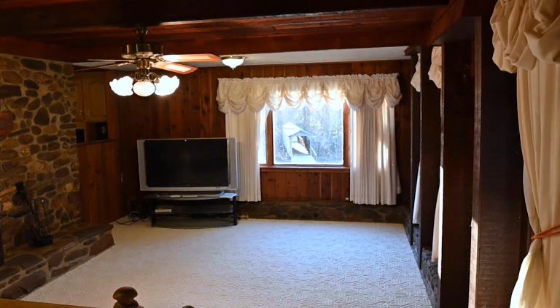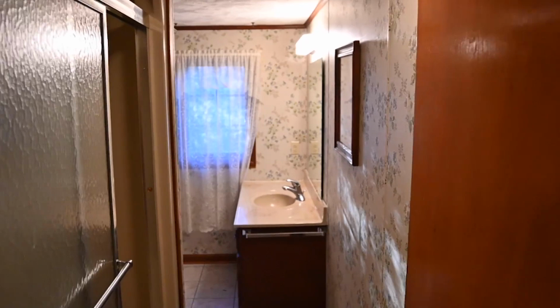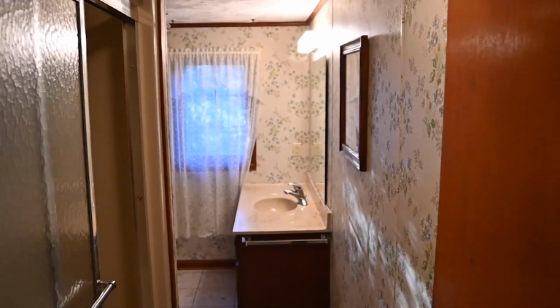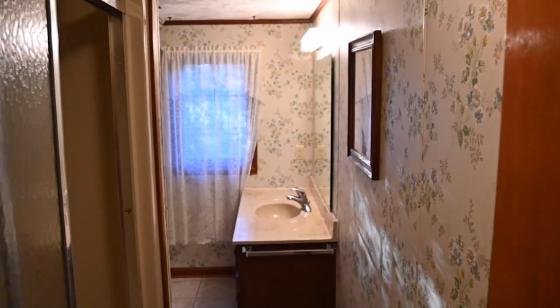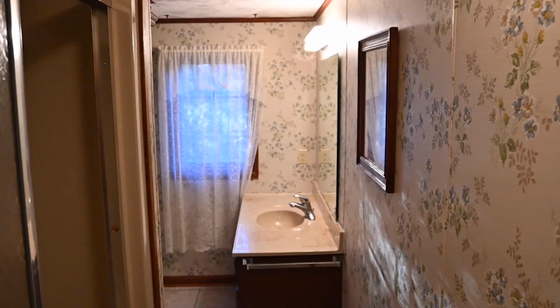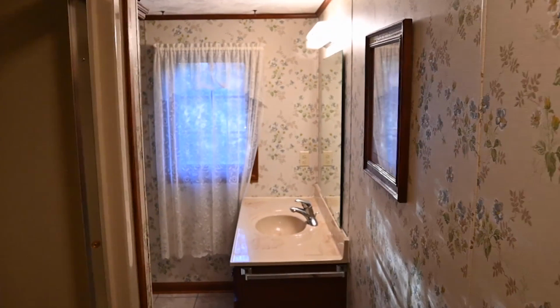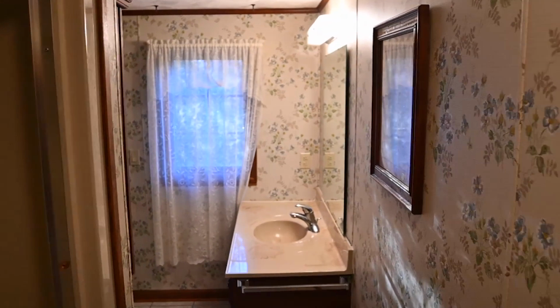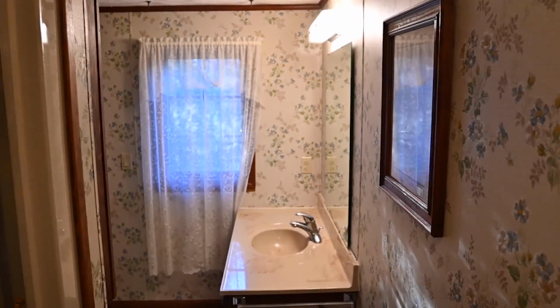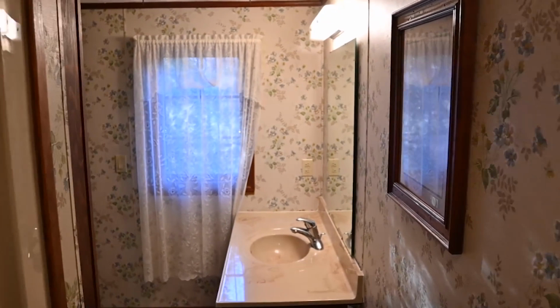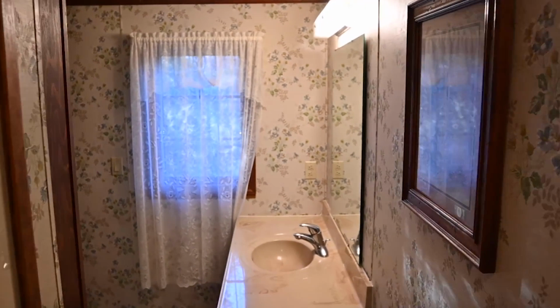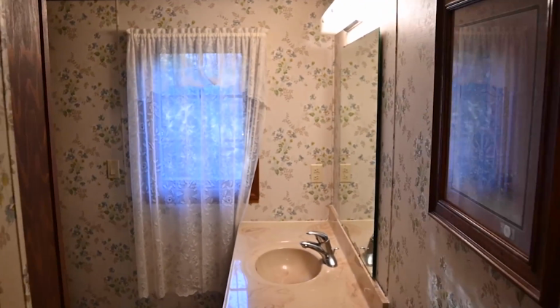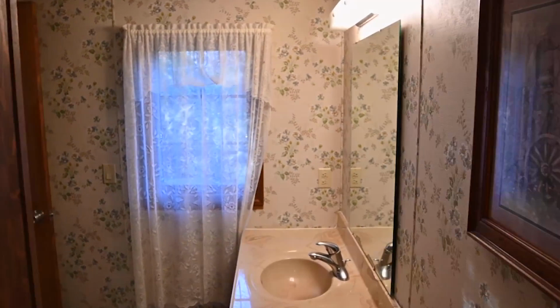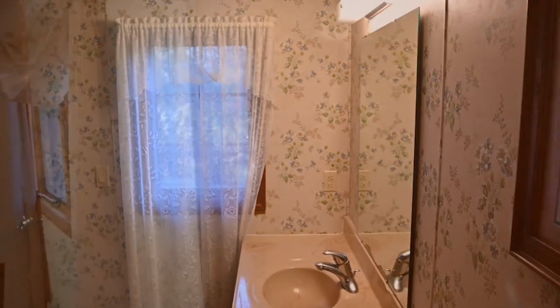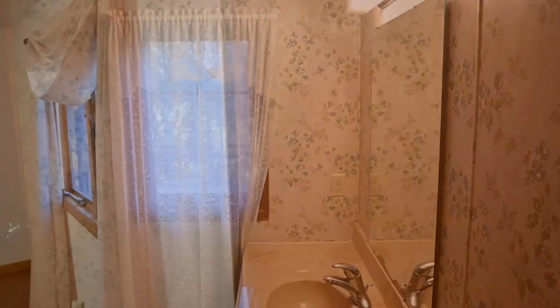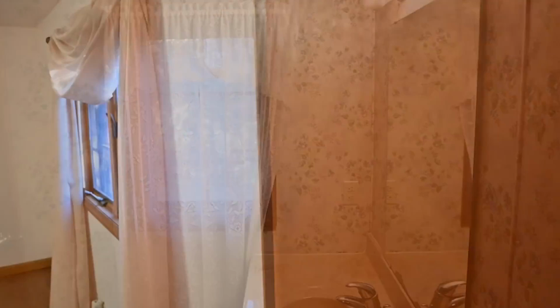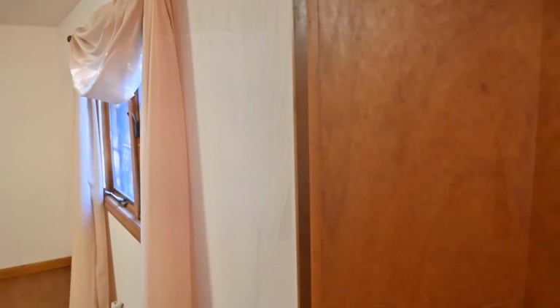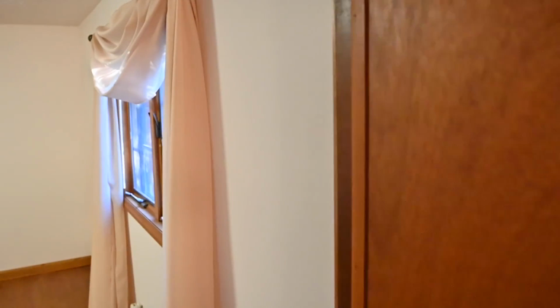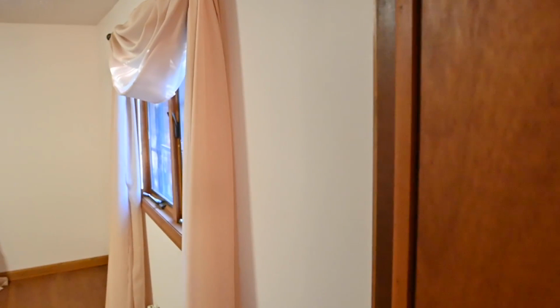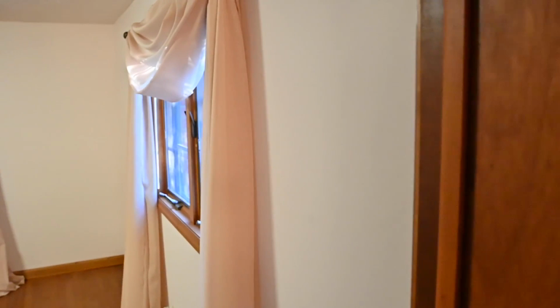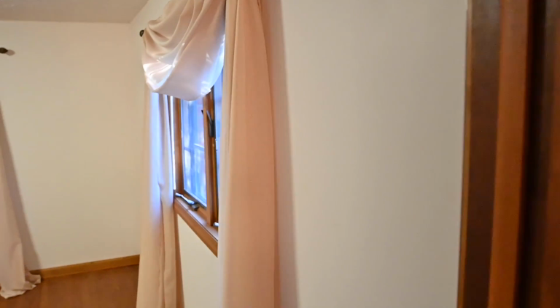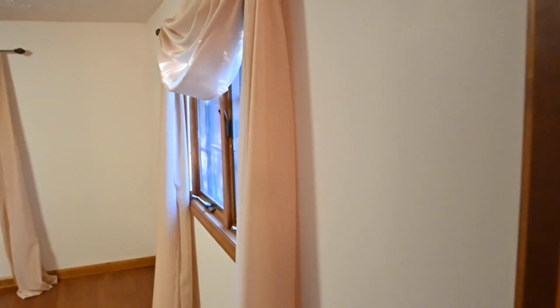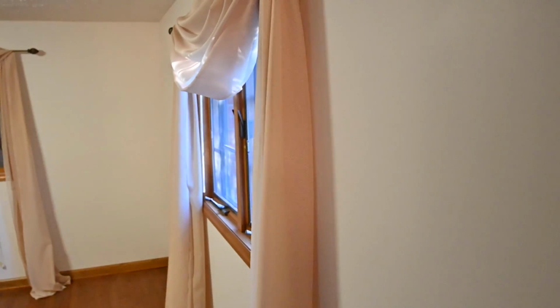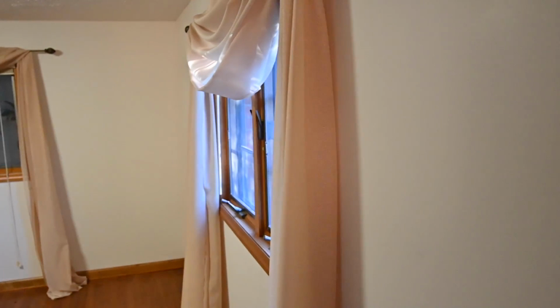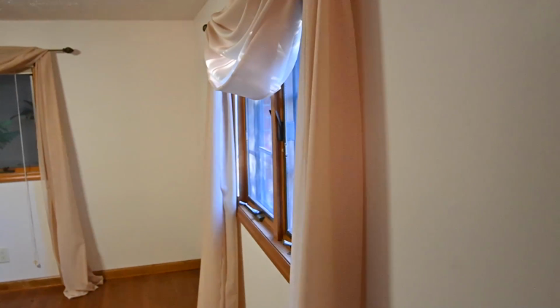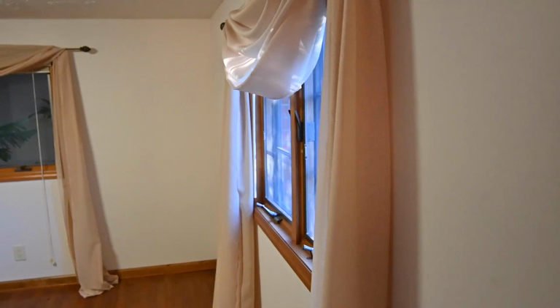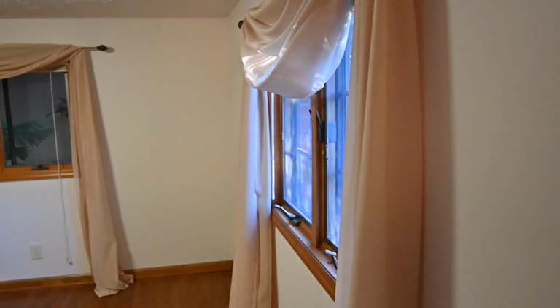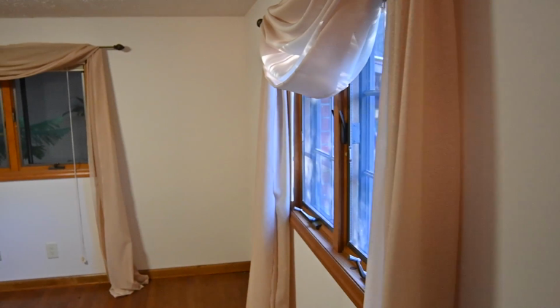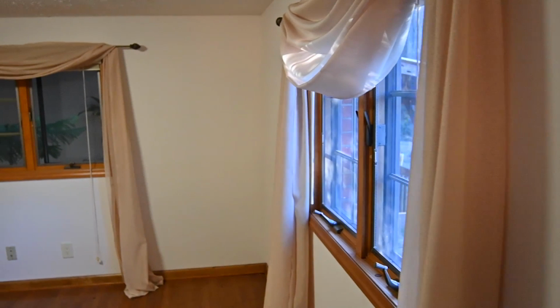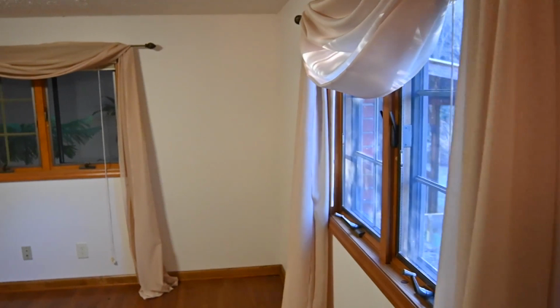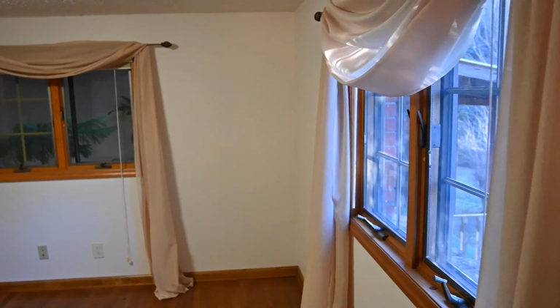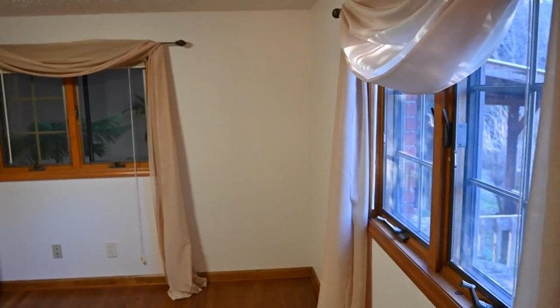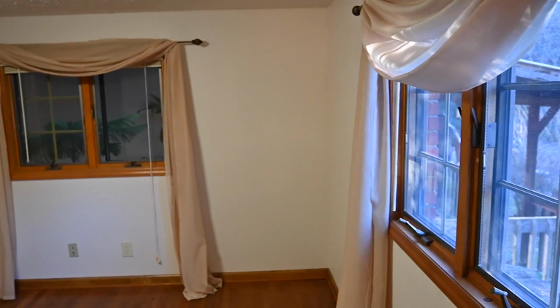Your master bedroom suite comes with its own private bathroom attached and offers amazing, beautiful views of the Blue Ridge Mountains just outside your bedroom window.